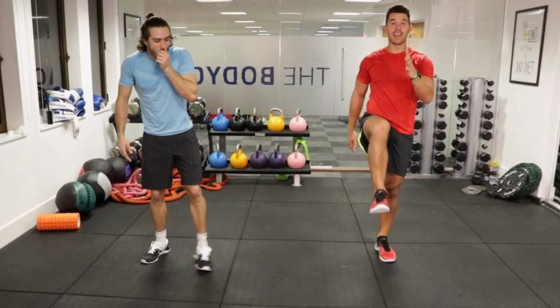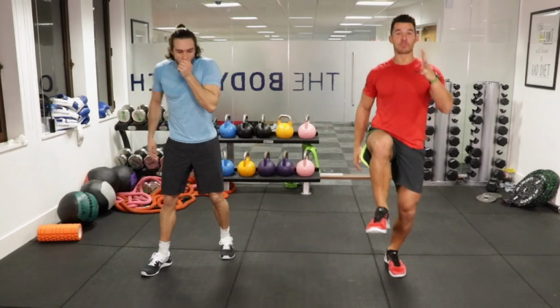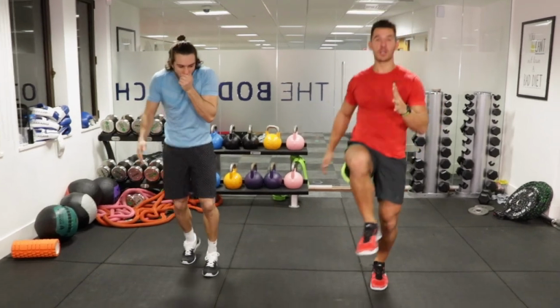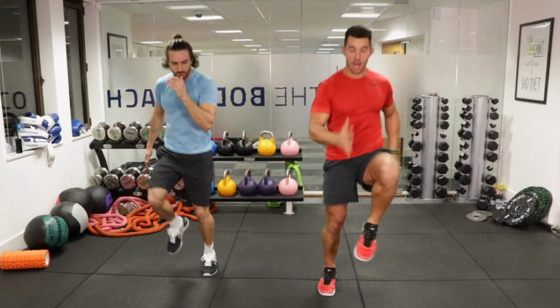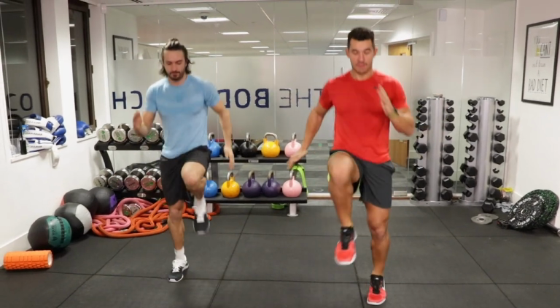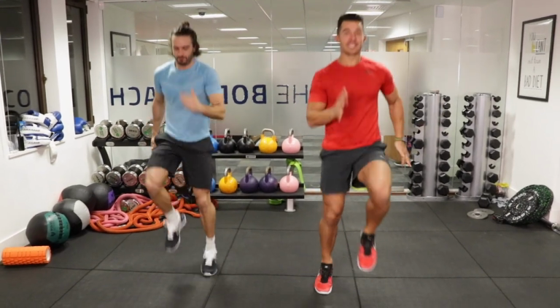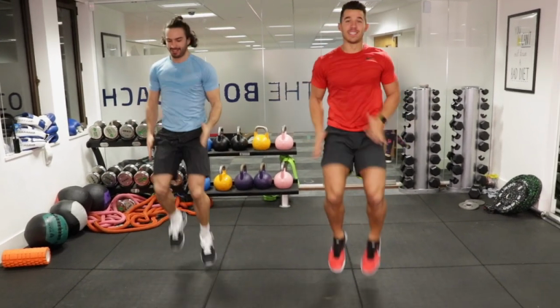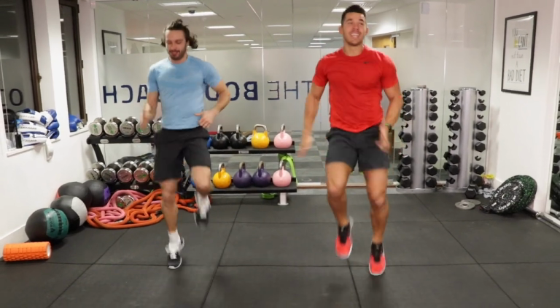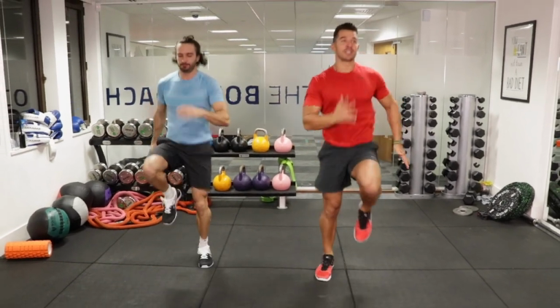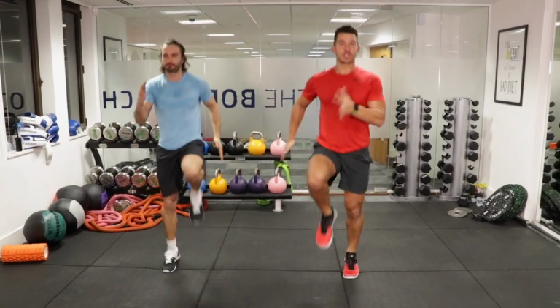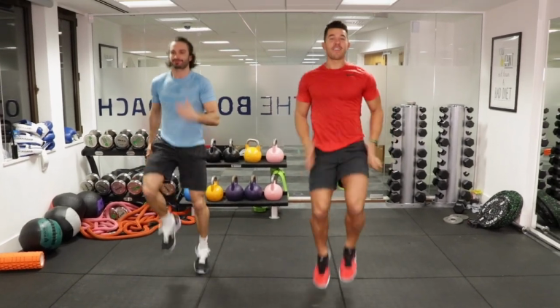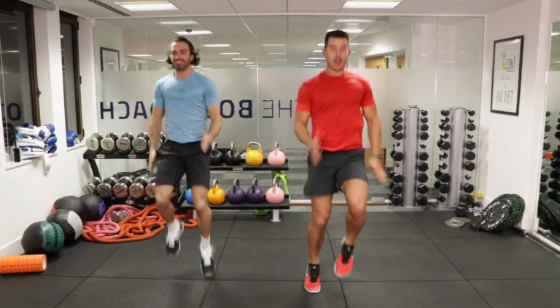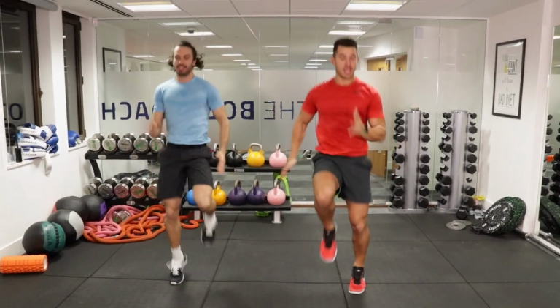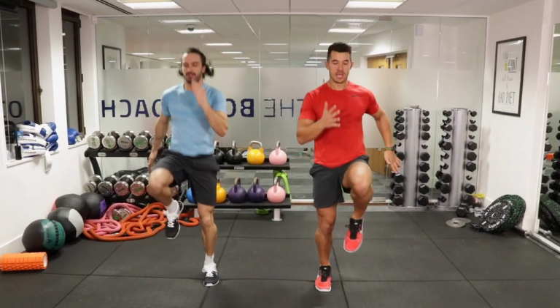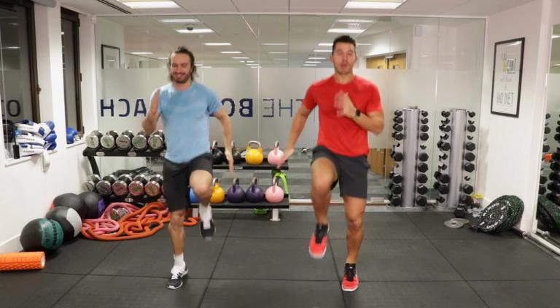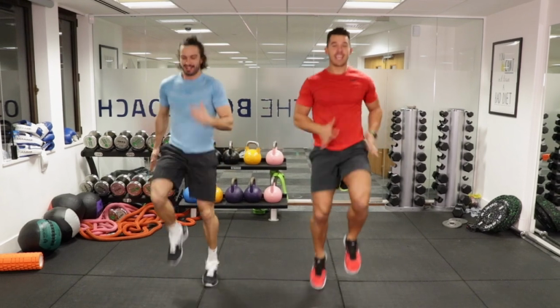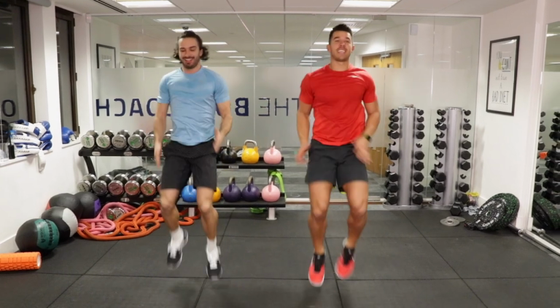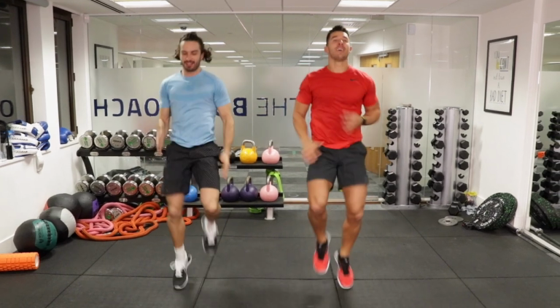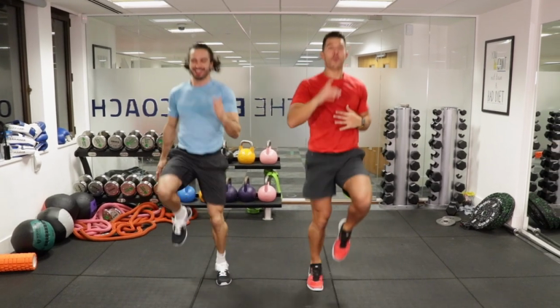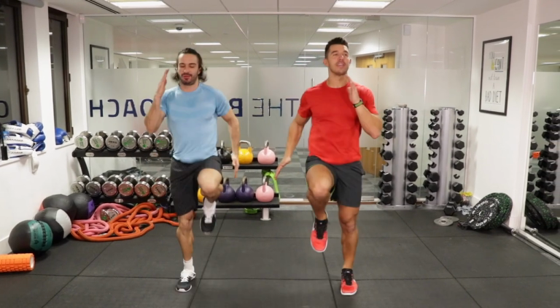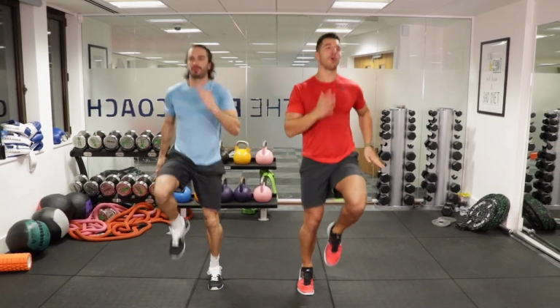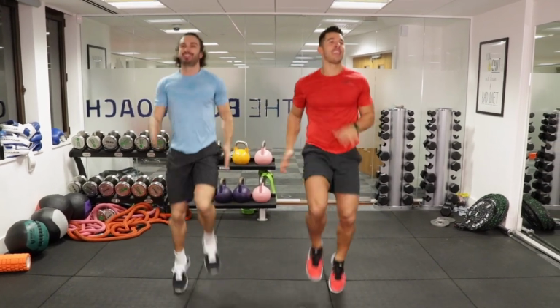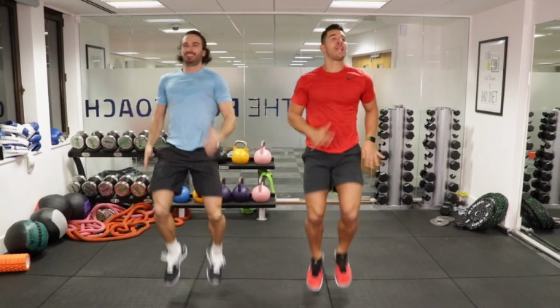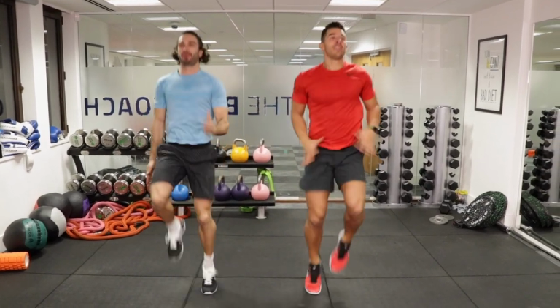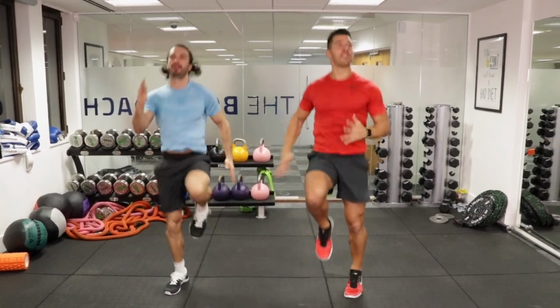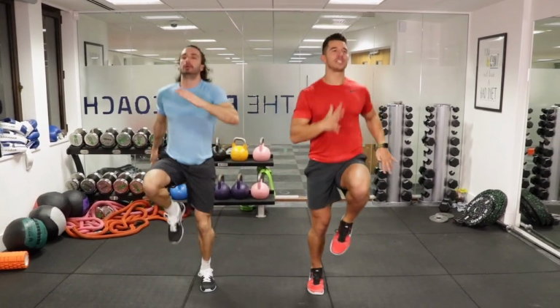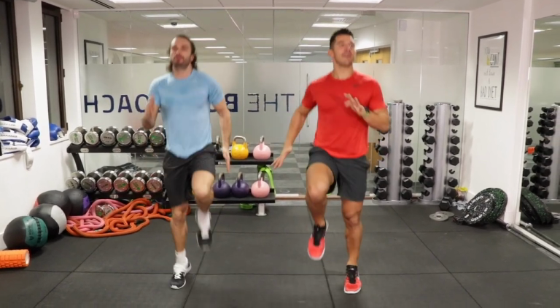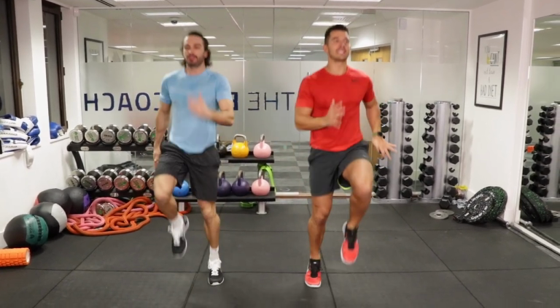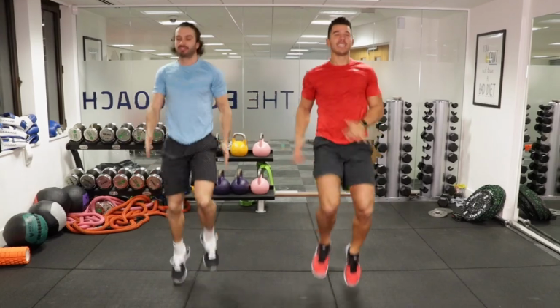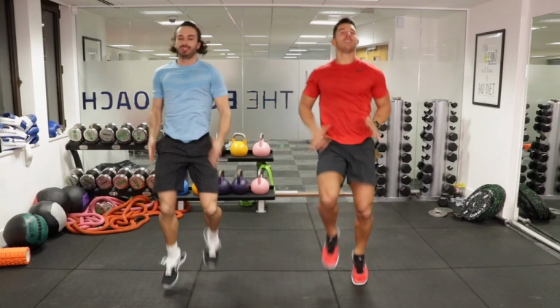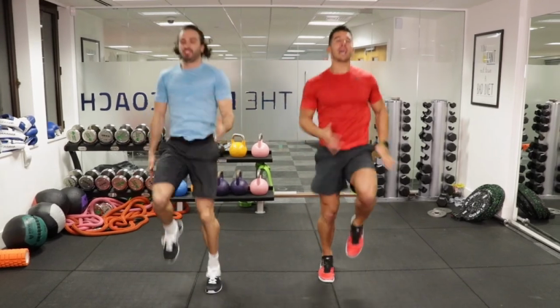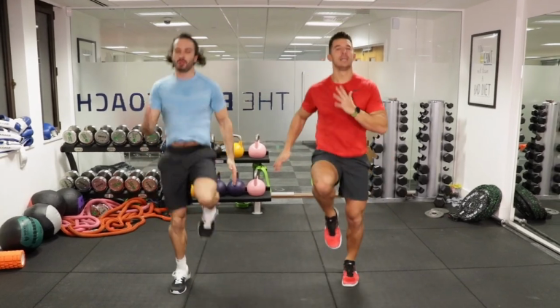High knees, sprinting on the spot. We're in for 40 seconds. You just want to drive your arms, drive your knees, always looking forward. You've got to visualise it — like you're in that race.